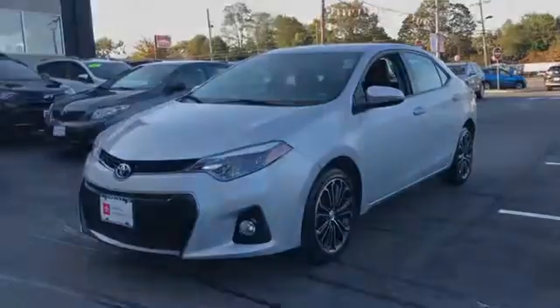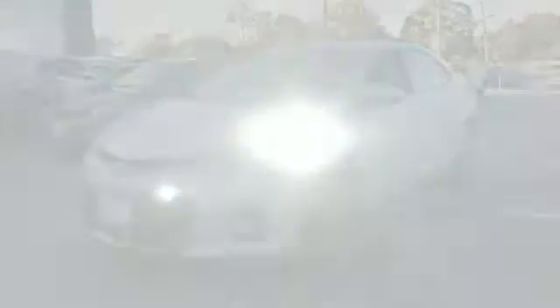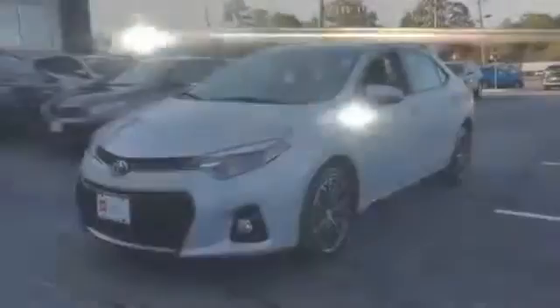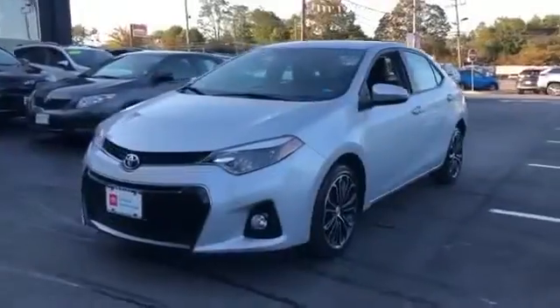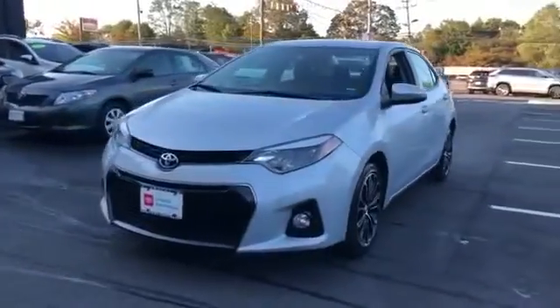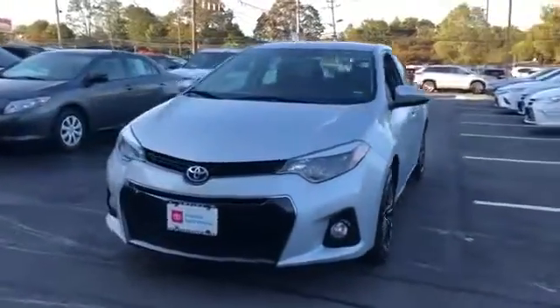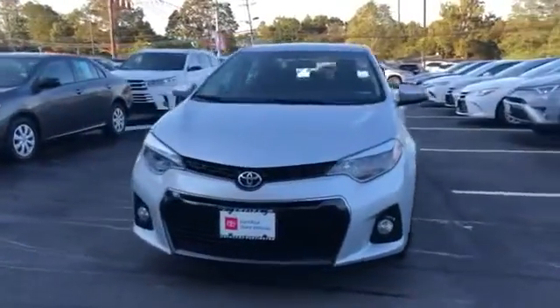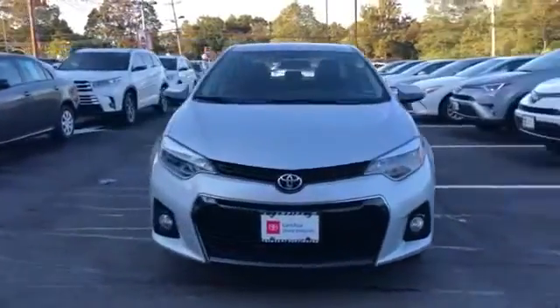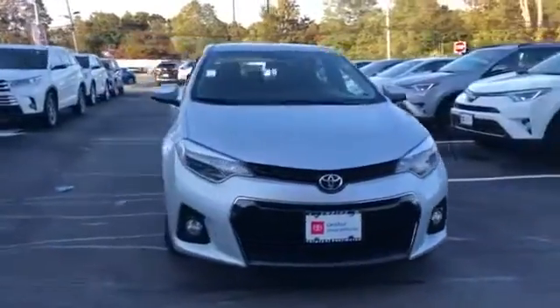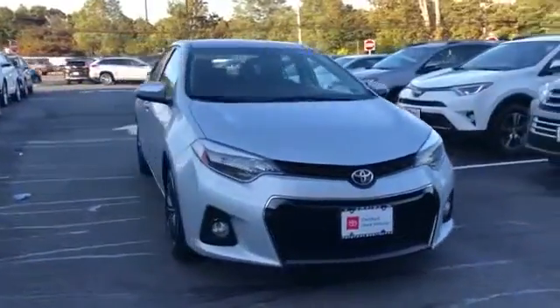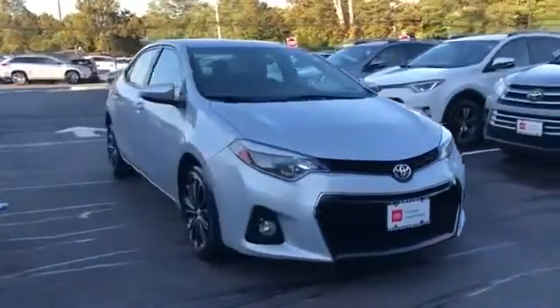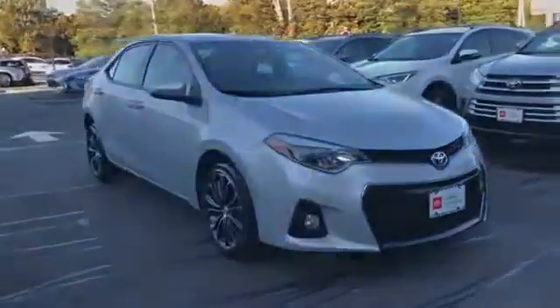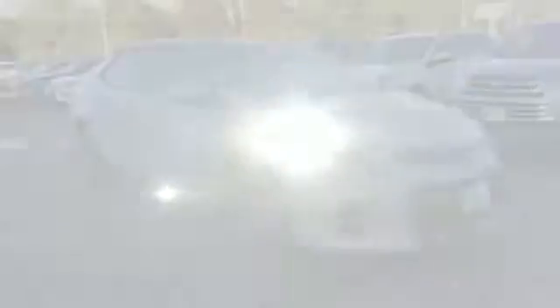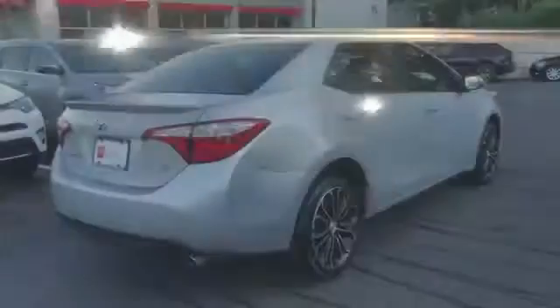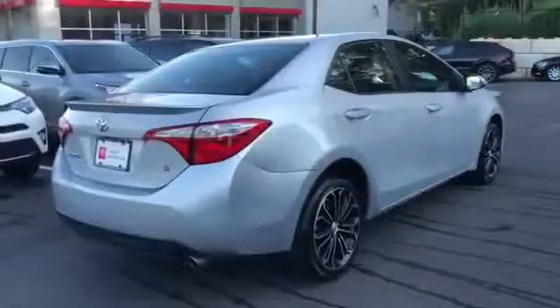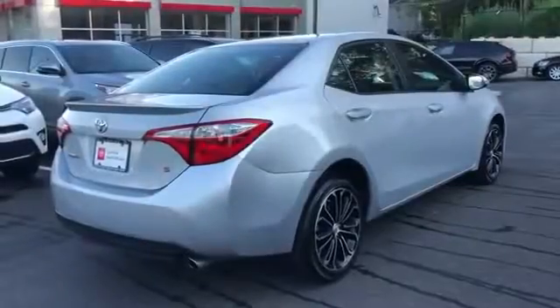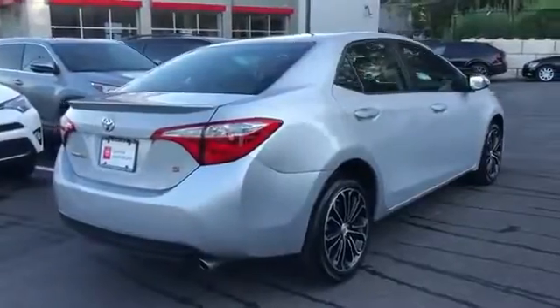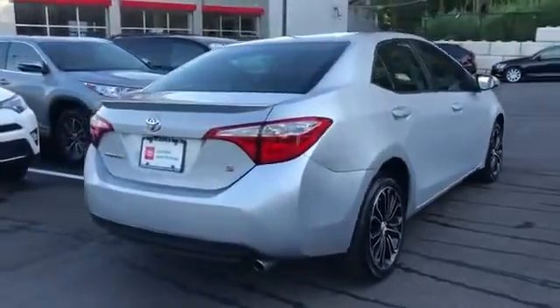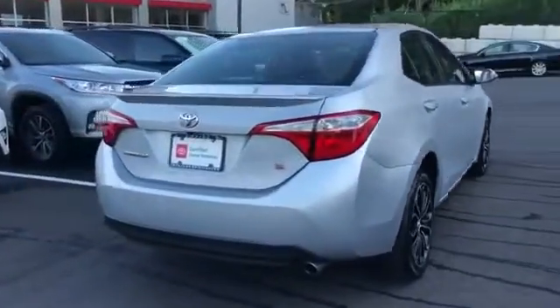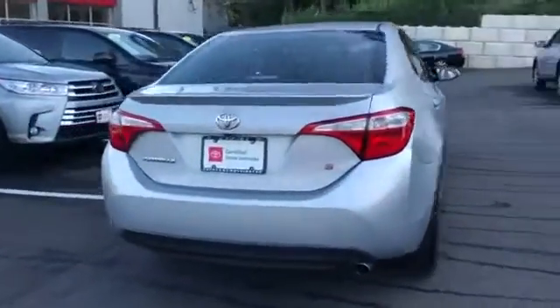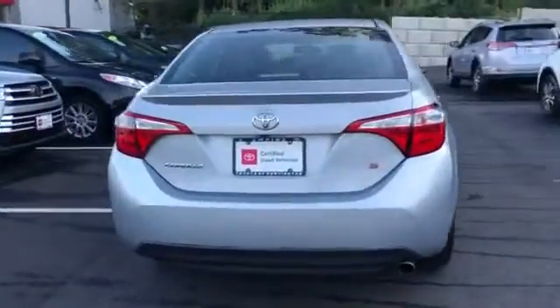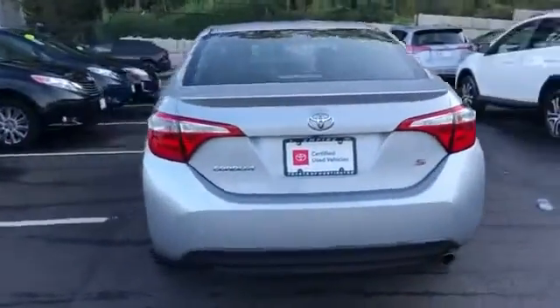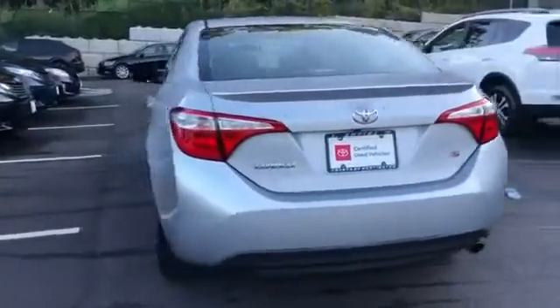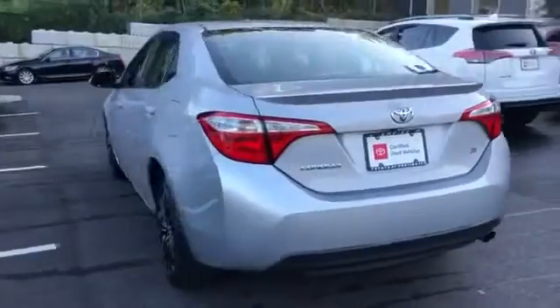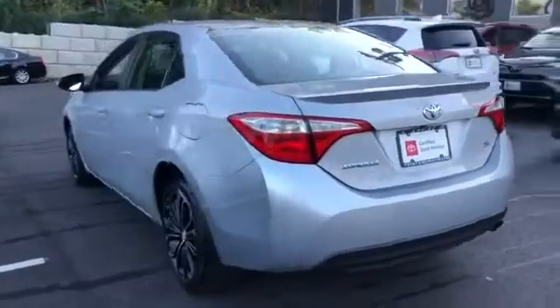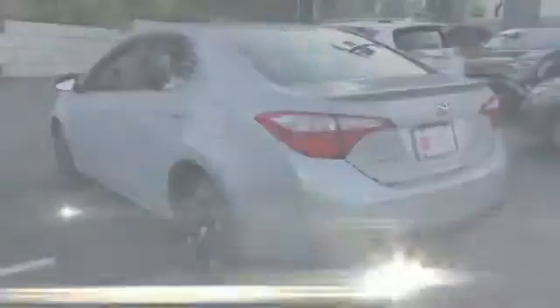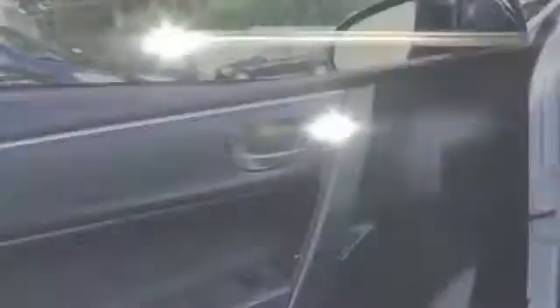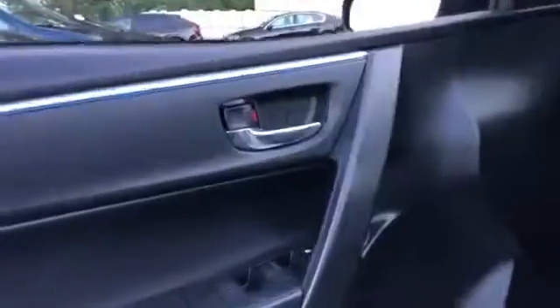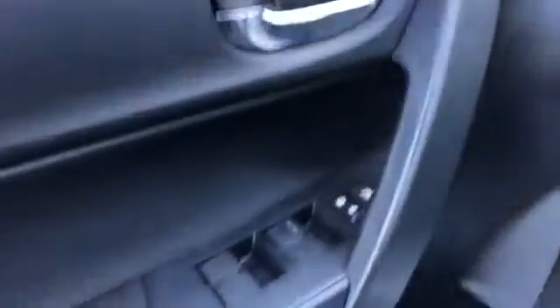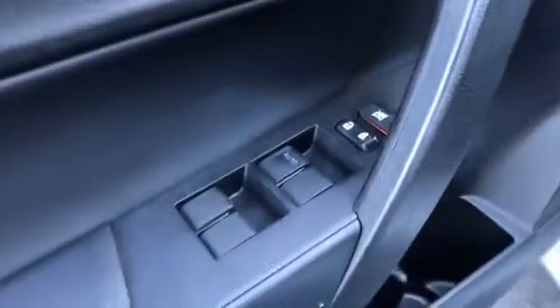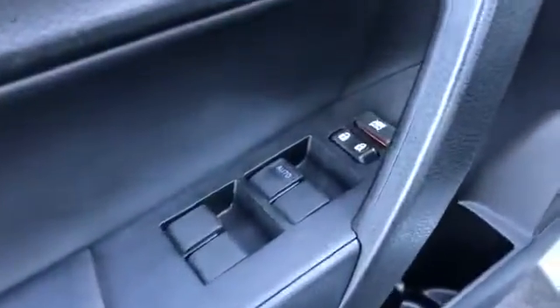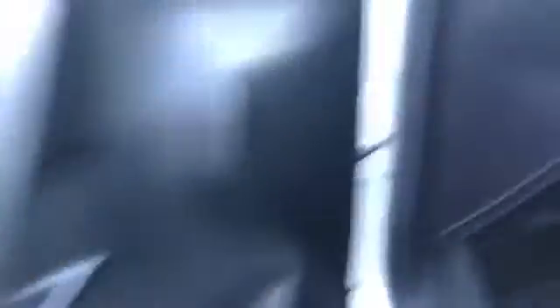2016 Toyota Corolla with less than 41,000 miles. This sedan combines safety and comfort with style and performance. It includes ample space for all passengers and comes with the following features.